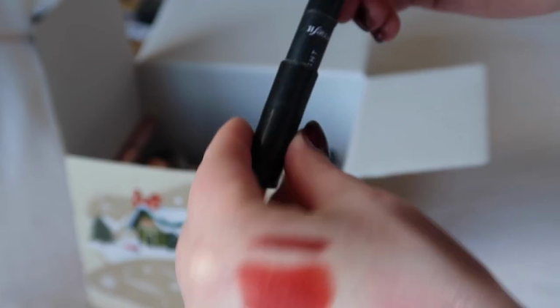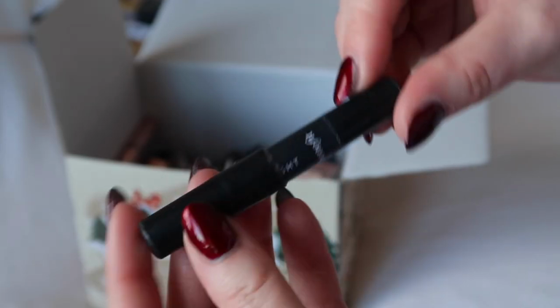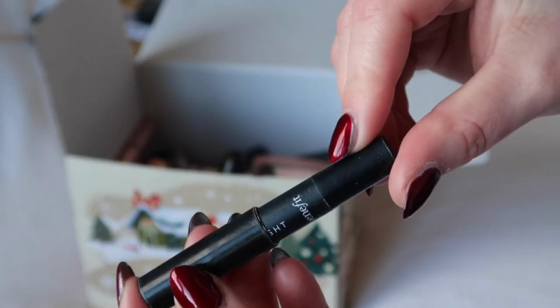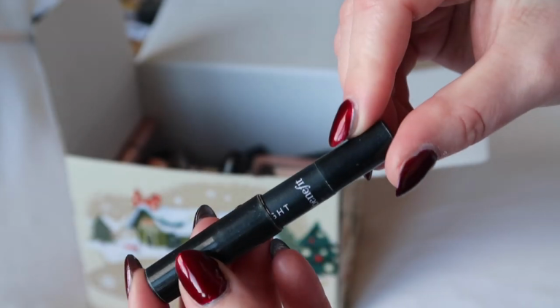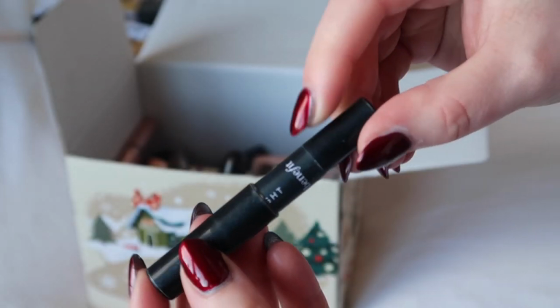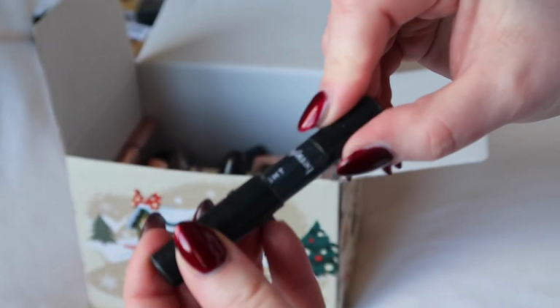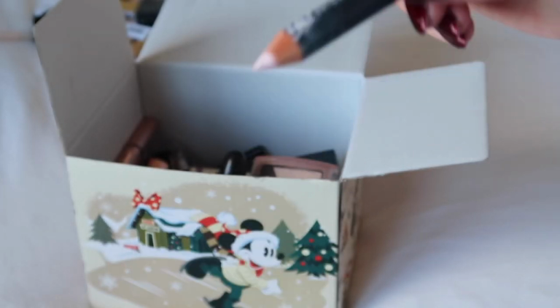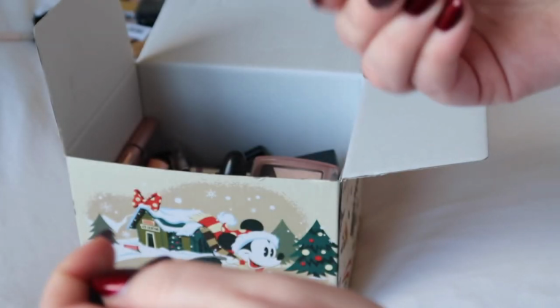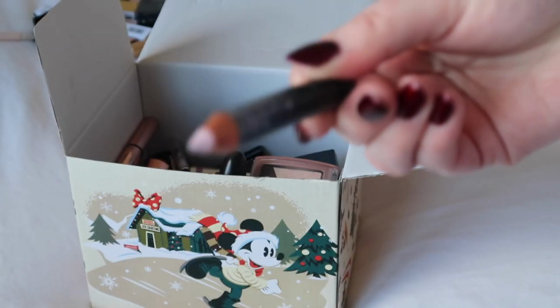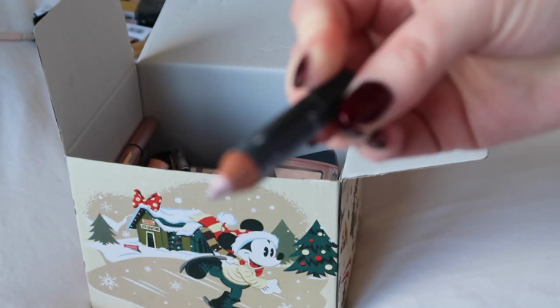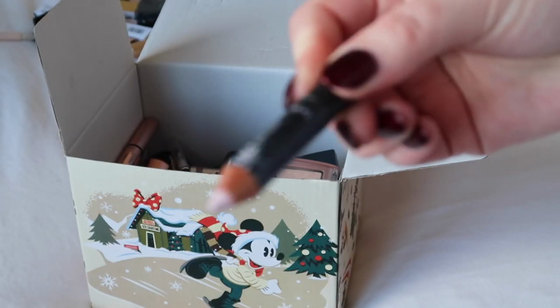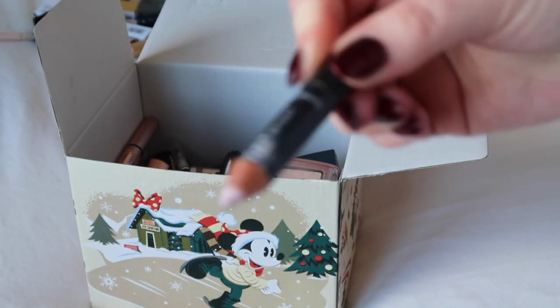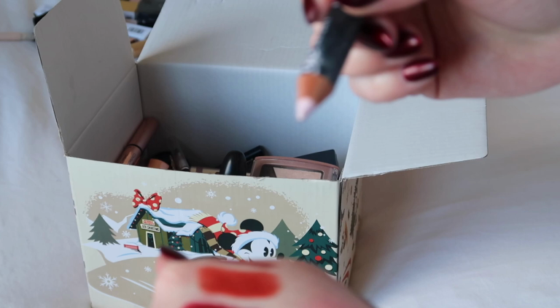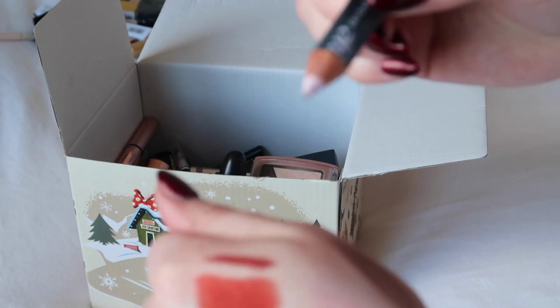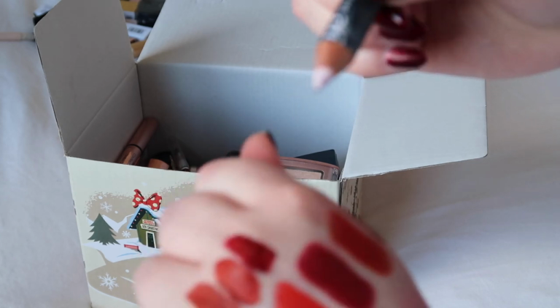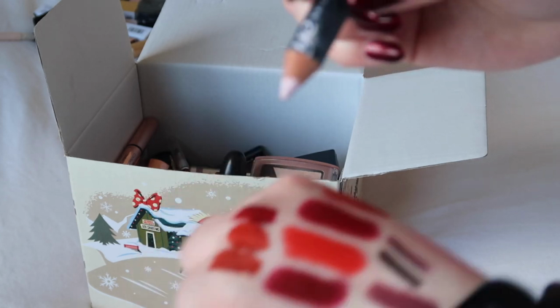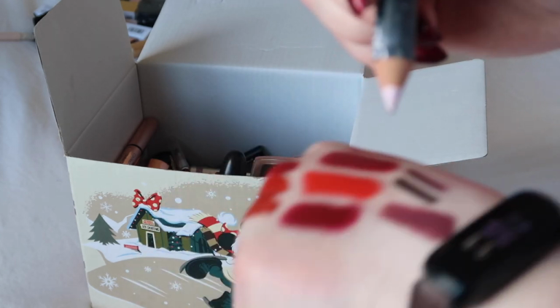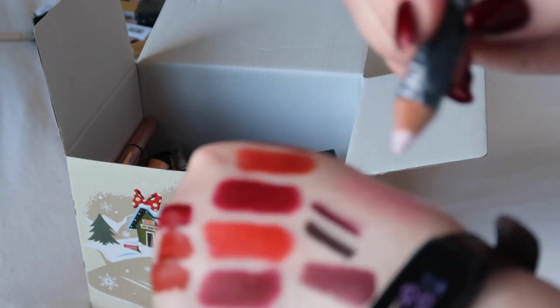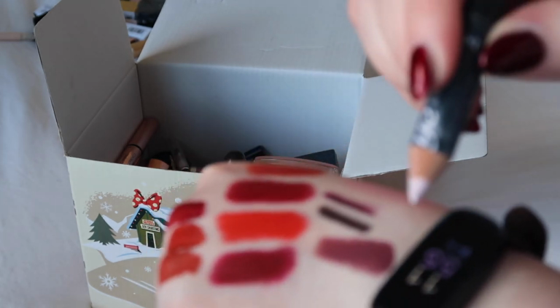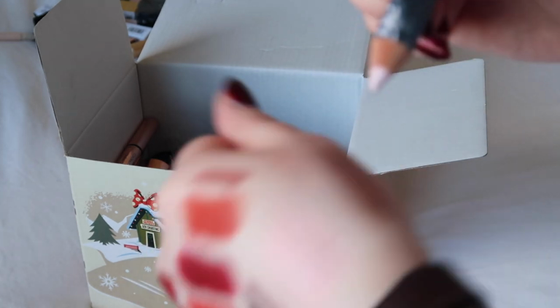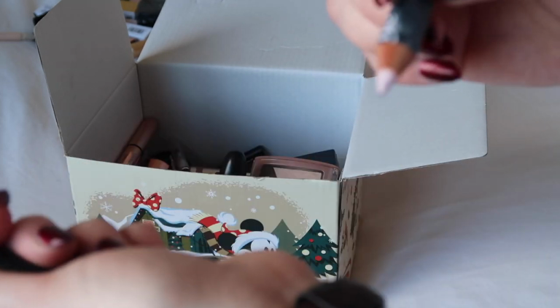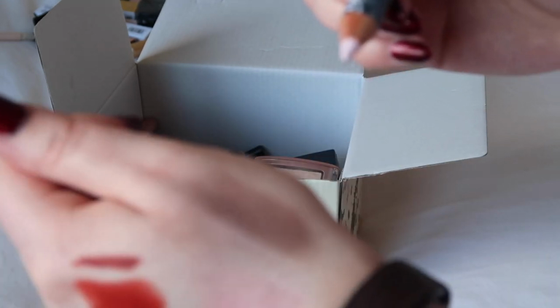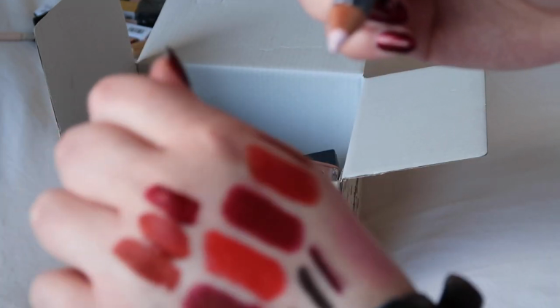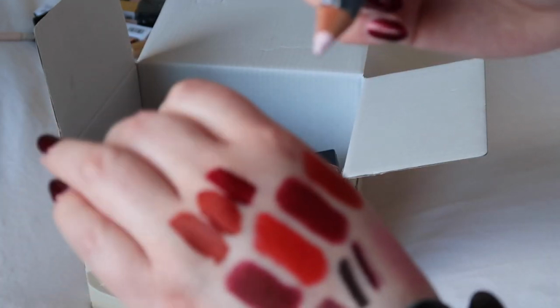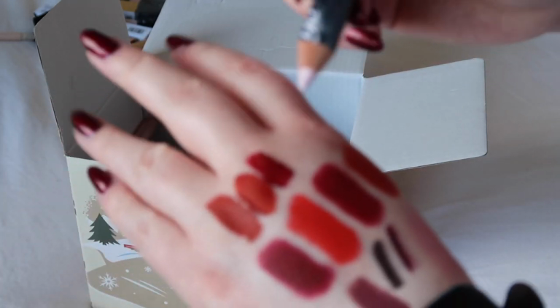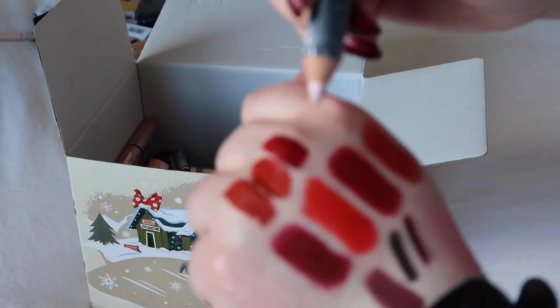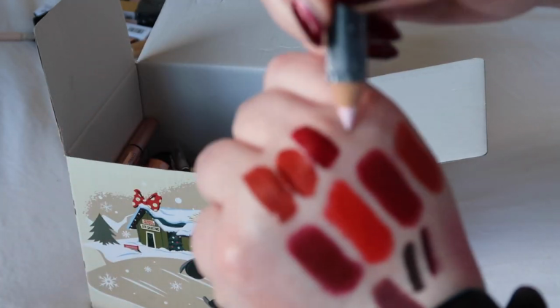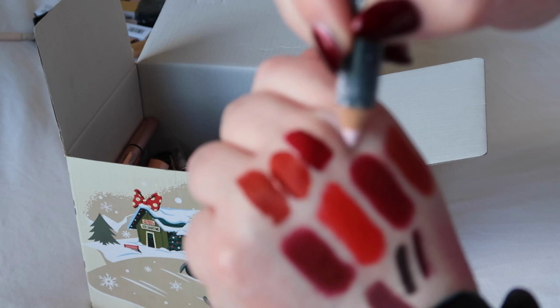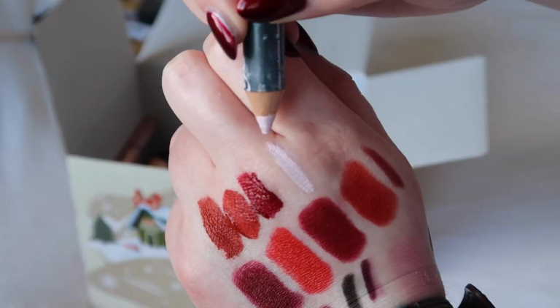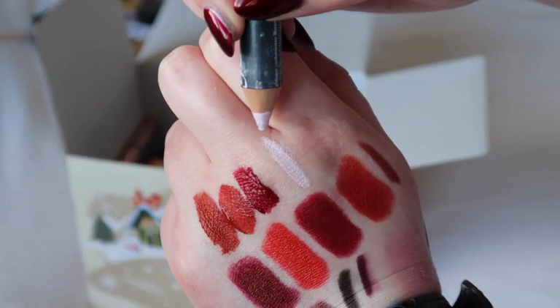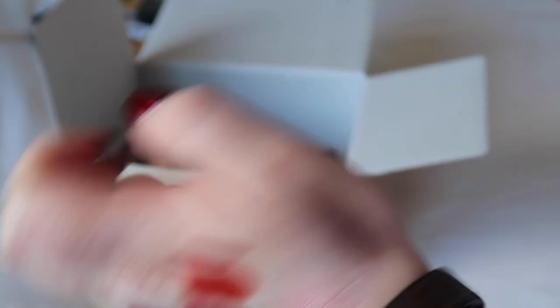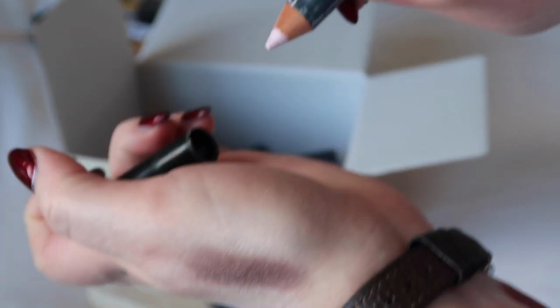I'm going to keep this from Benefit — it's an eyeliner, one of those pink ones that you can put in the waterline that kind of brightens things up.